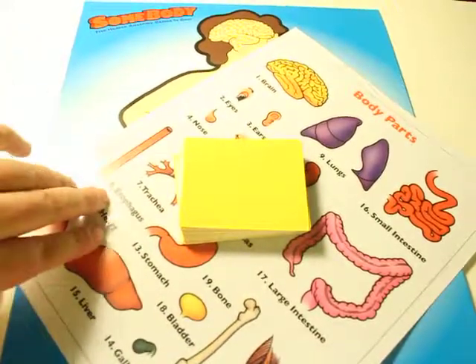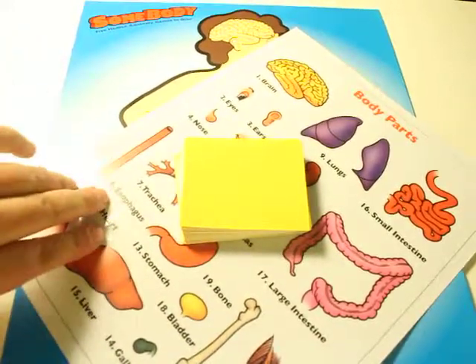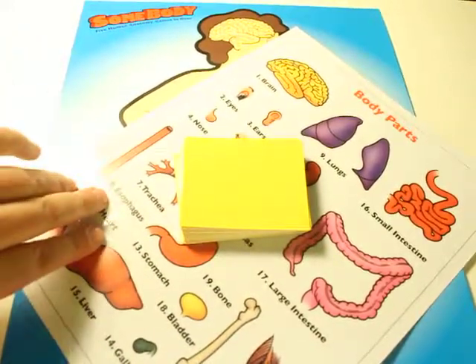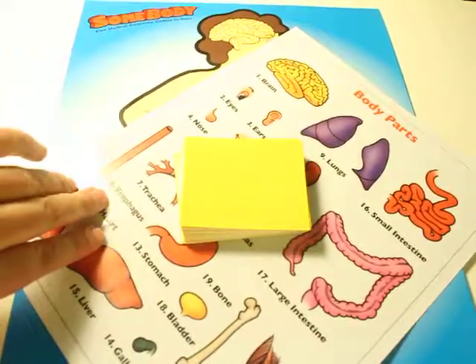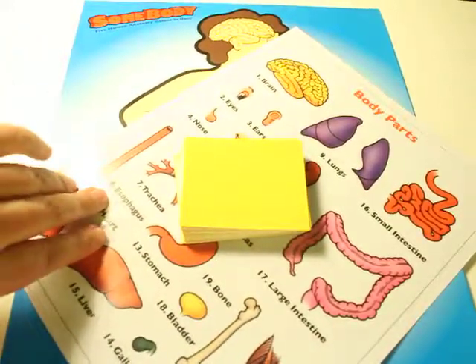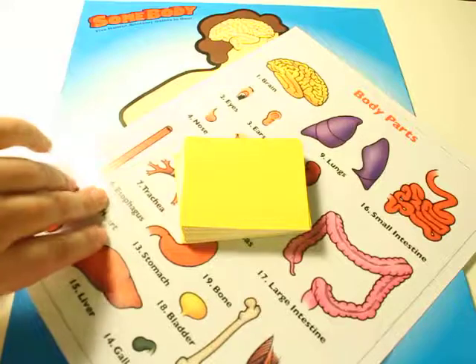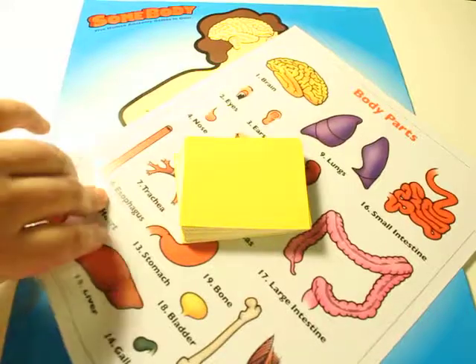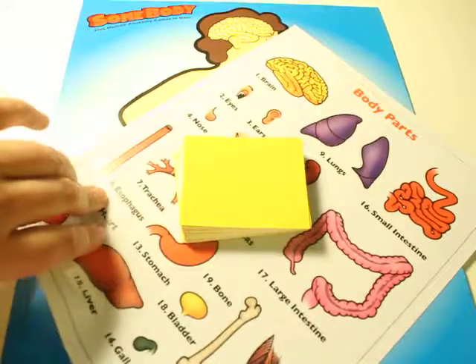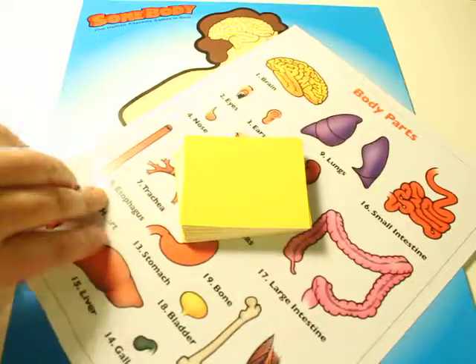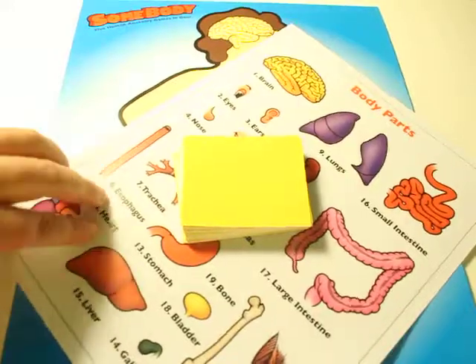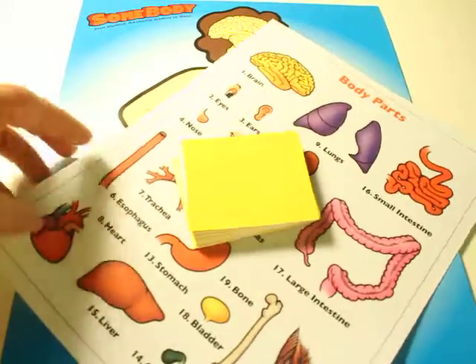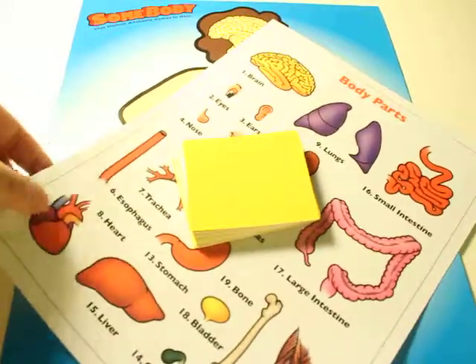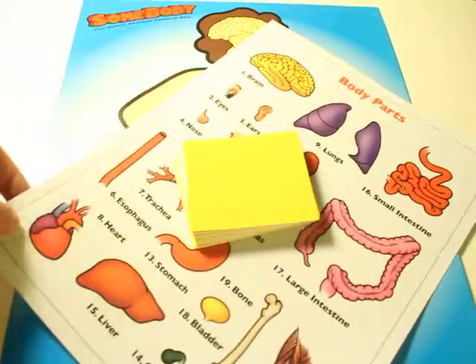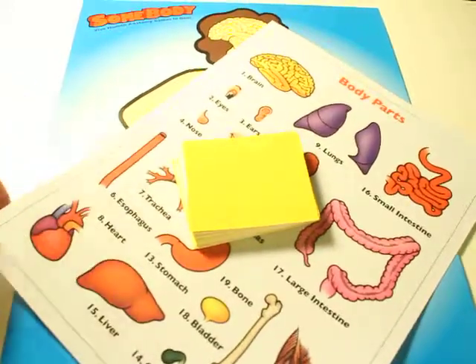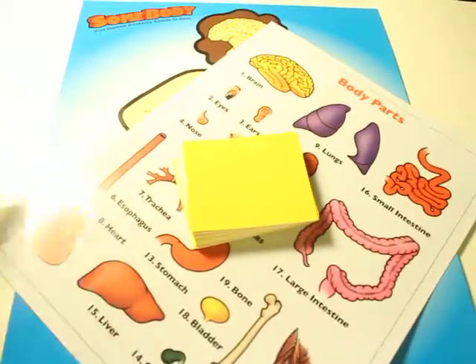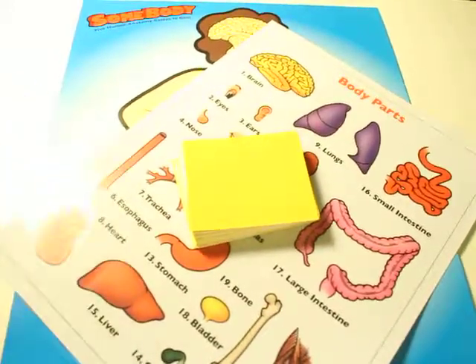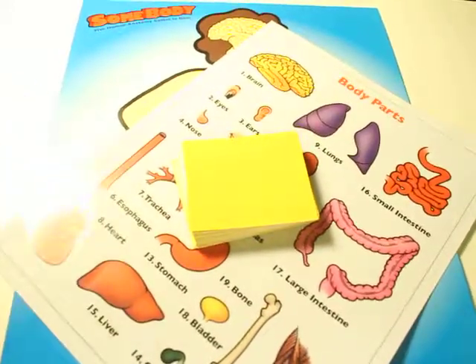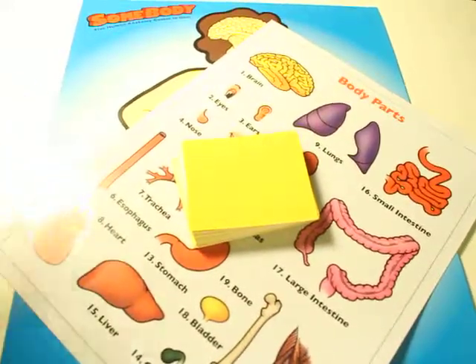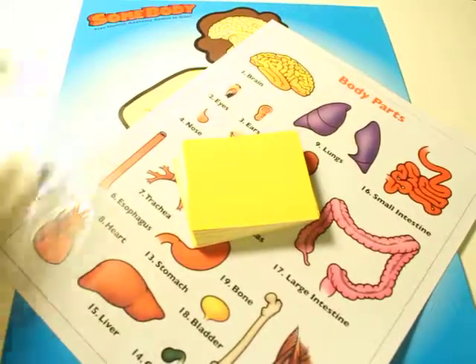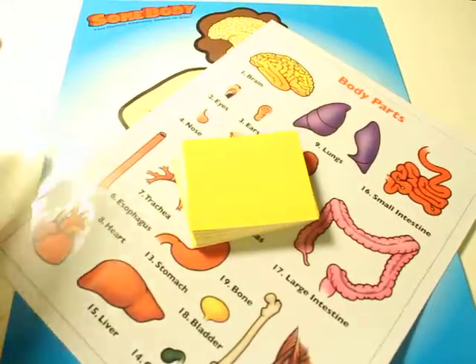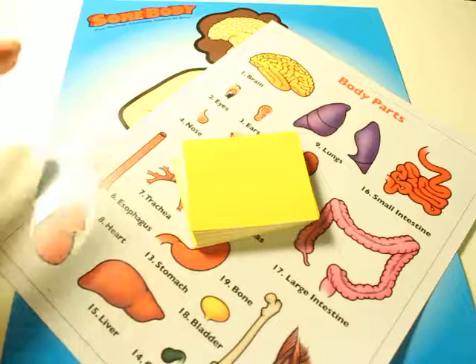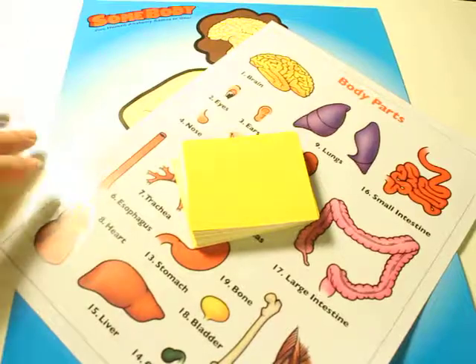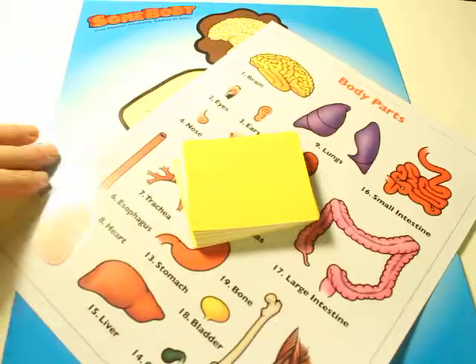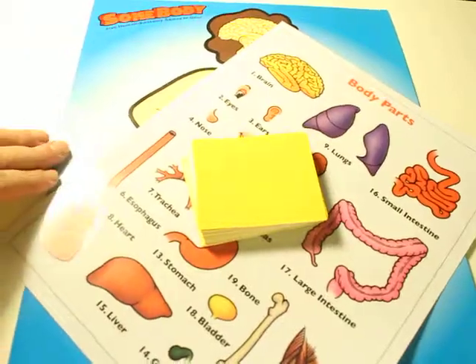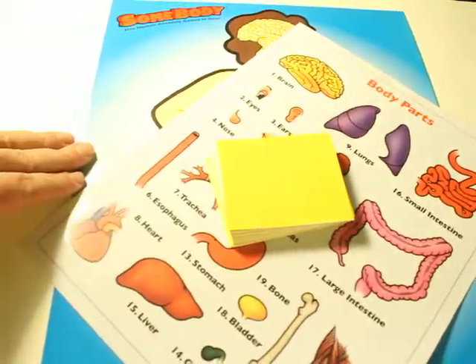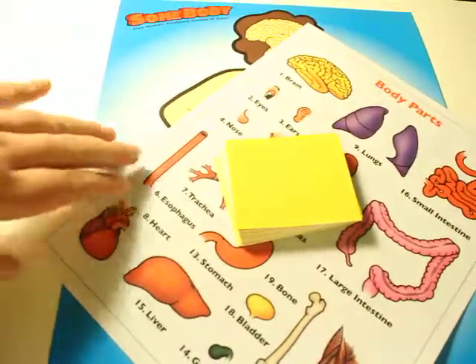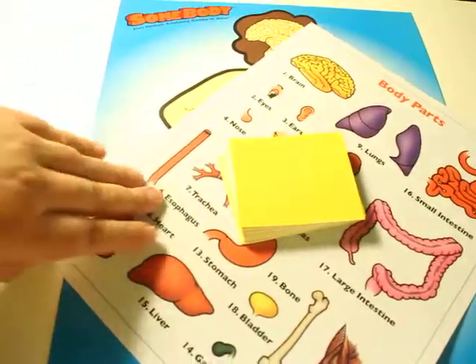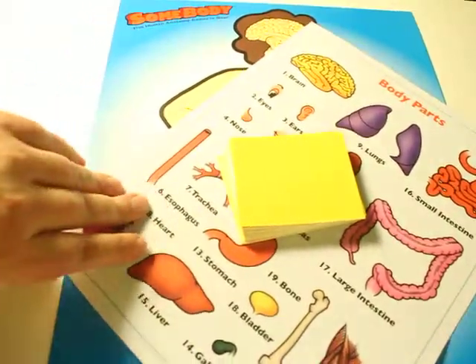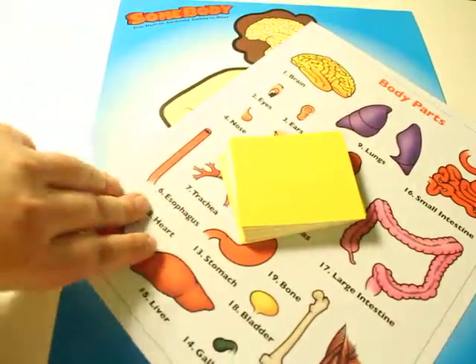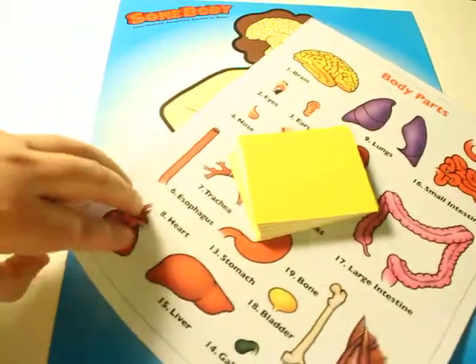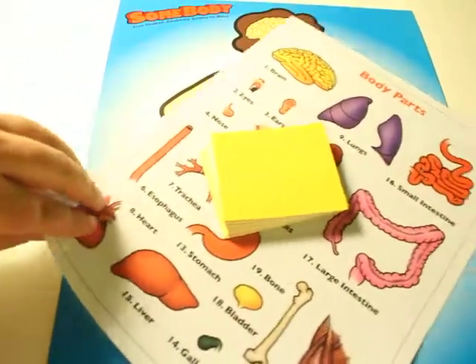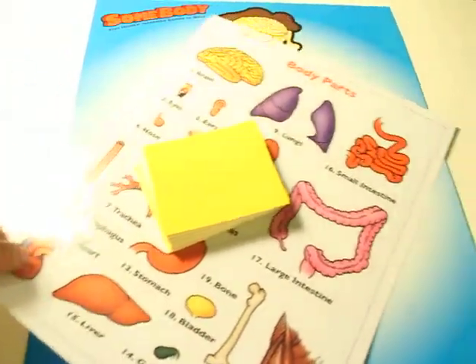One thing I will suggest — it does come with another reference card. I think at this point, when I introduce it to the kids, they more or less know where the body parts are, so we really didn't need it so much. But here's how you play.